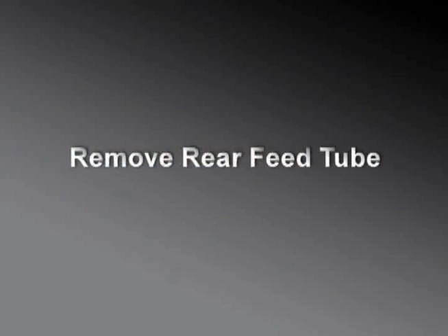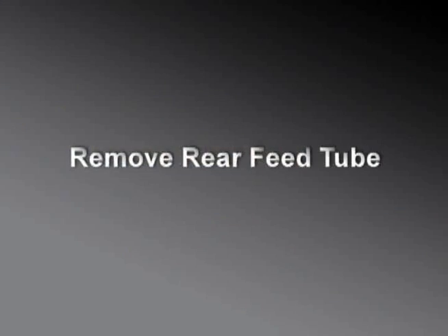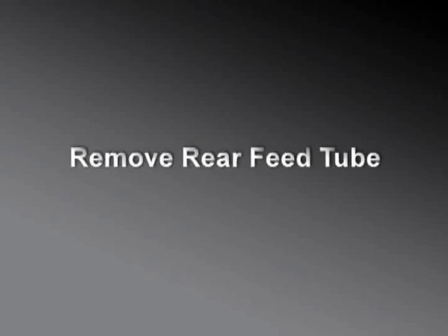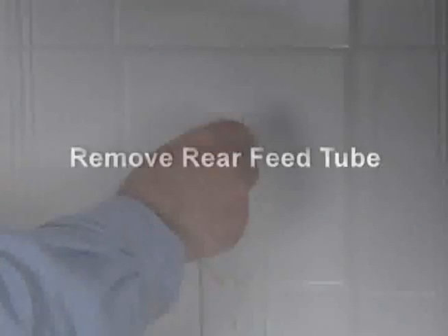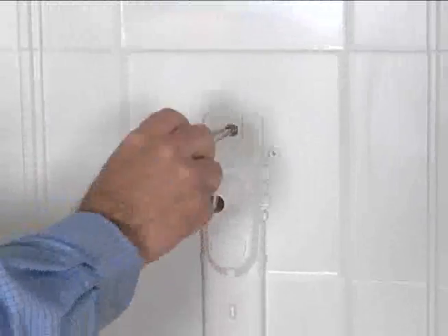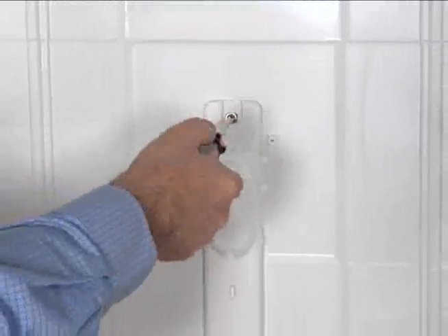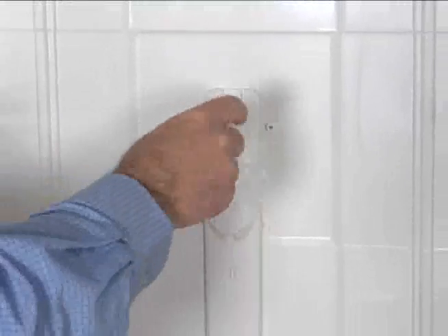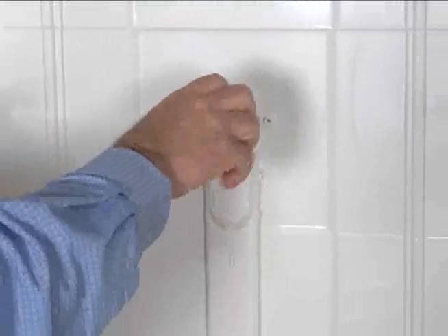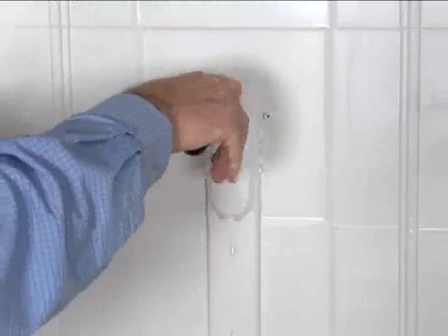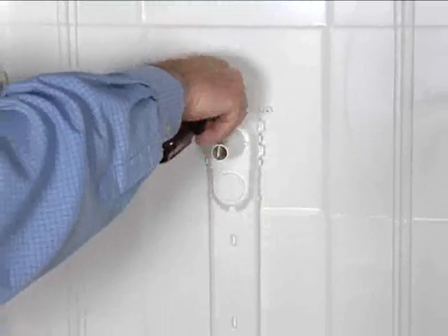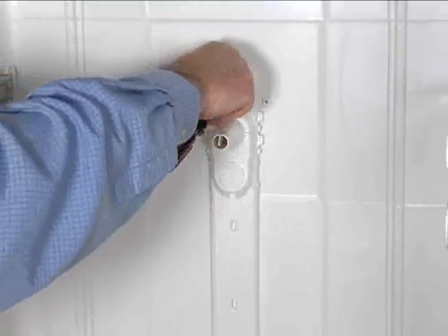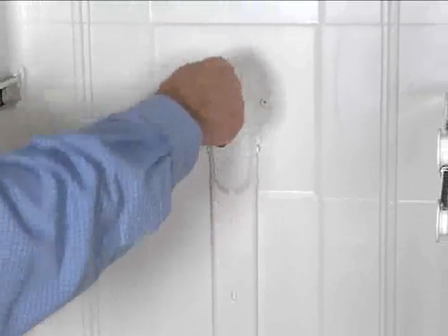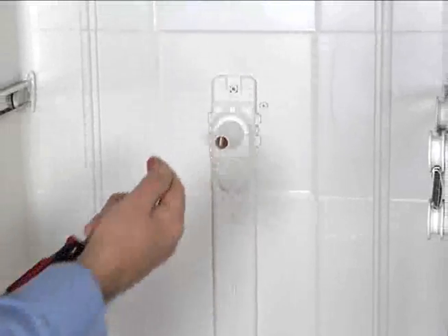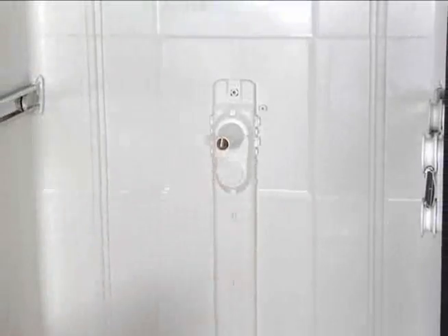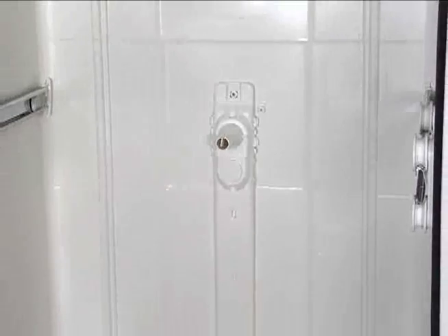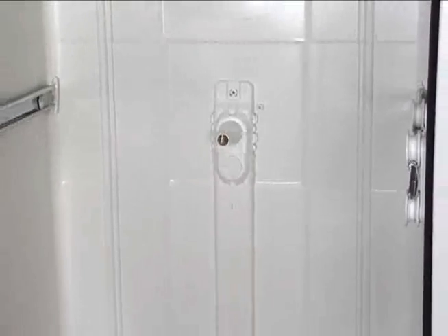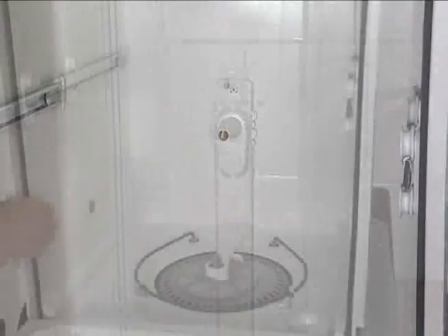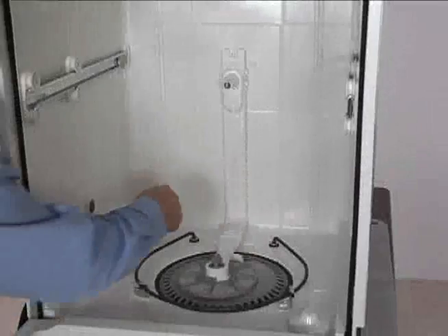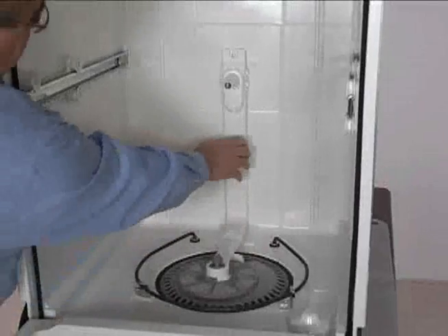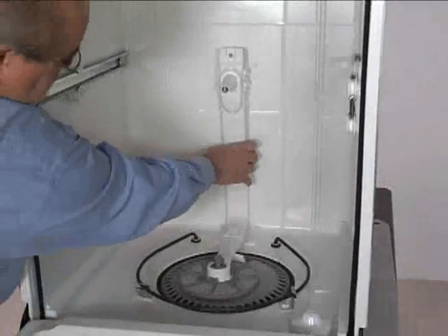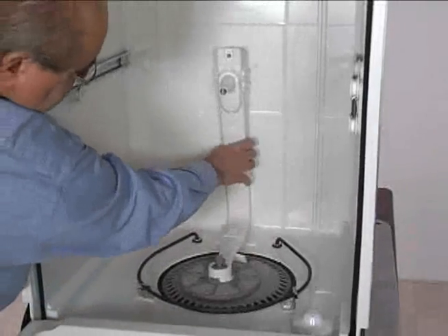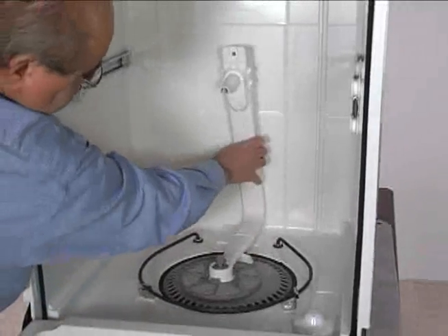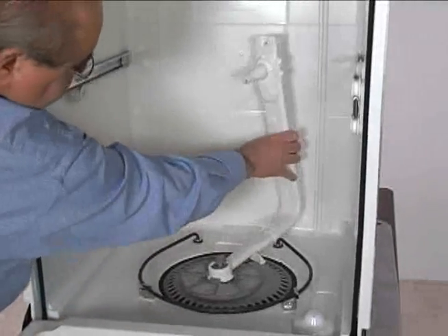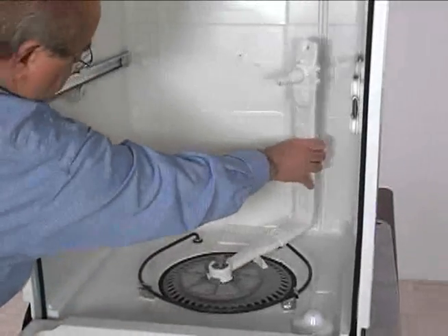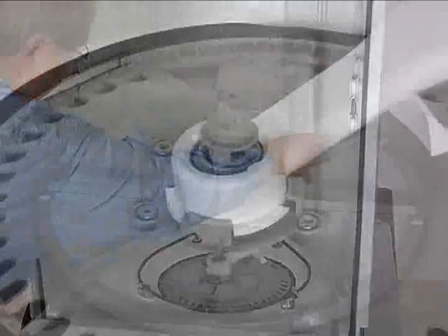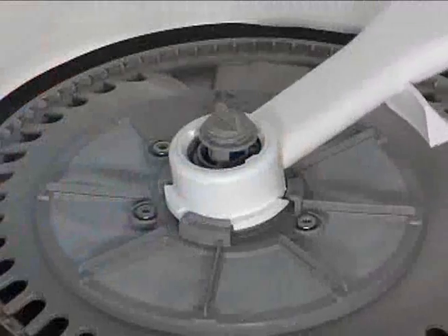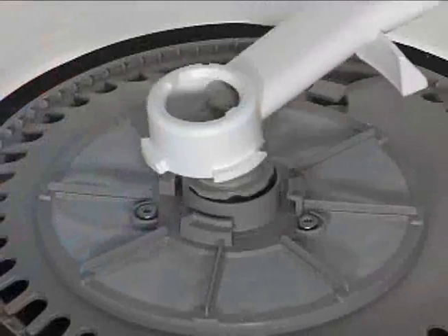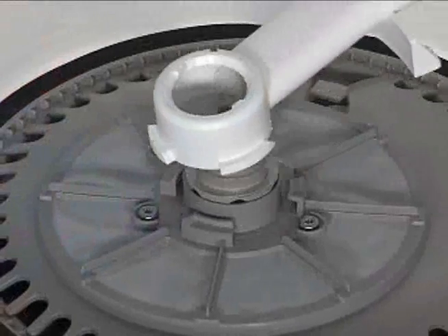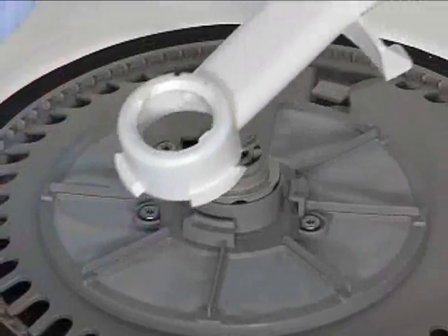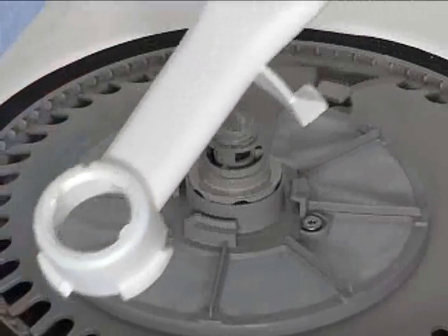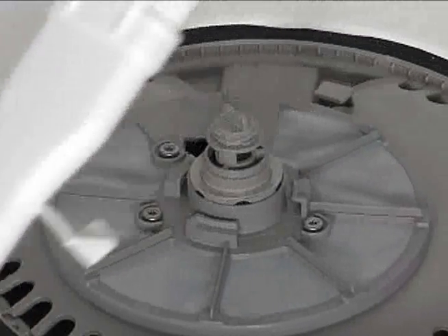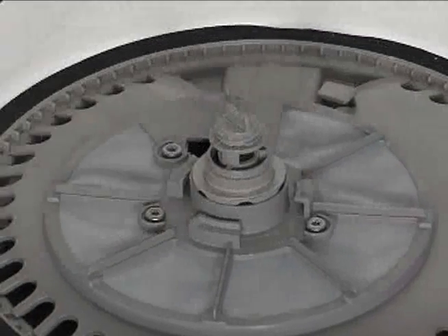Remove the Phillips screws securing the feed tube to the inside of the dishwasher tub. Some models use two screws. Rotate the feed tube one quarter turn clockwise to lift the assembly off of the top of the pump and remove it from the tub.